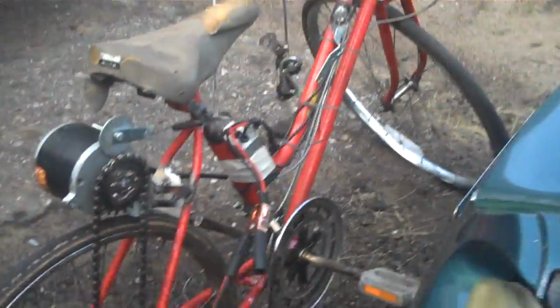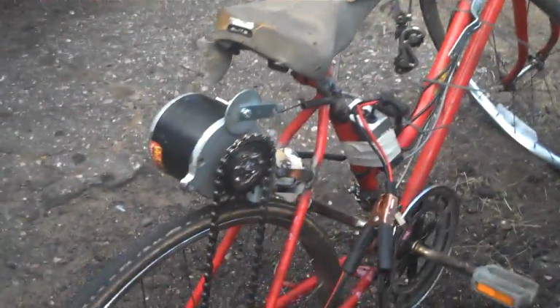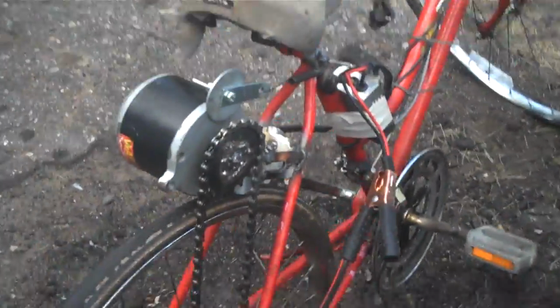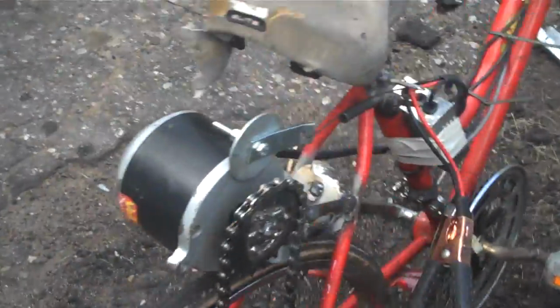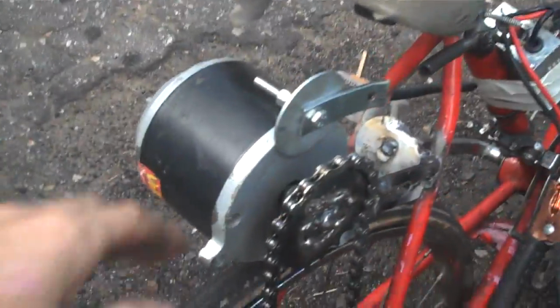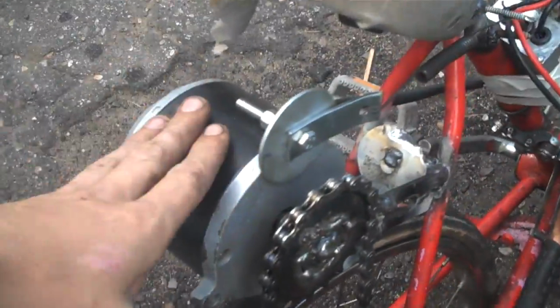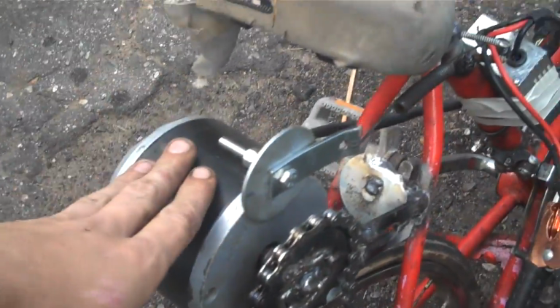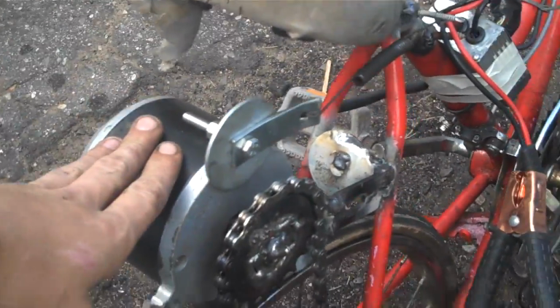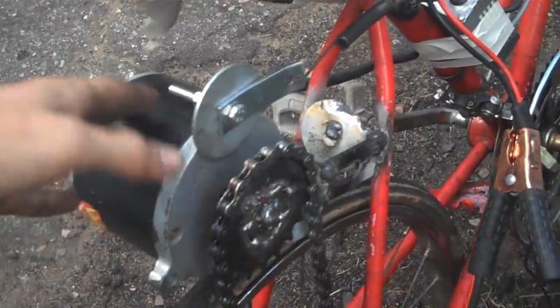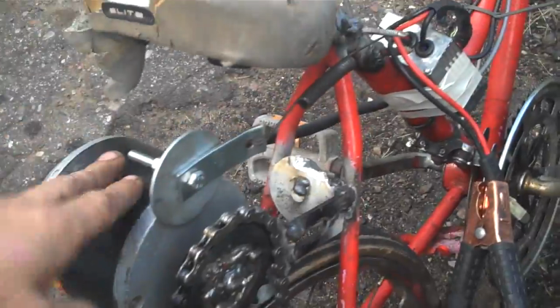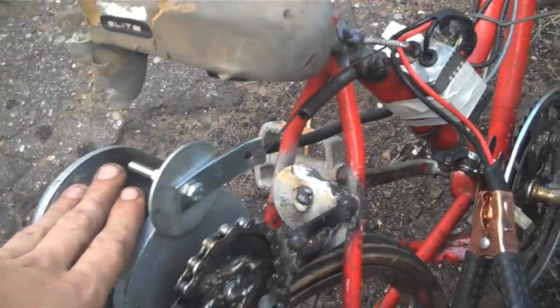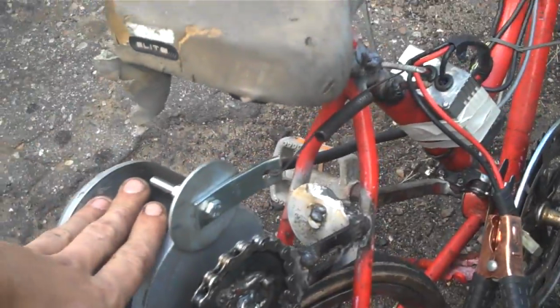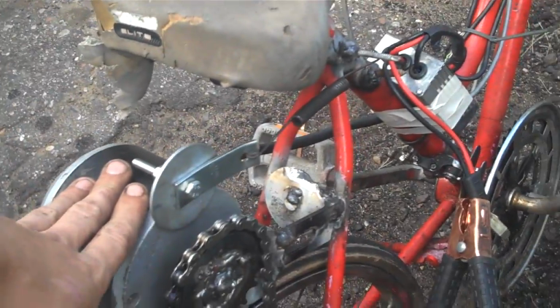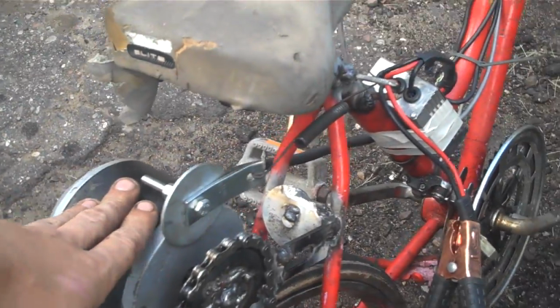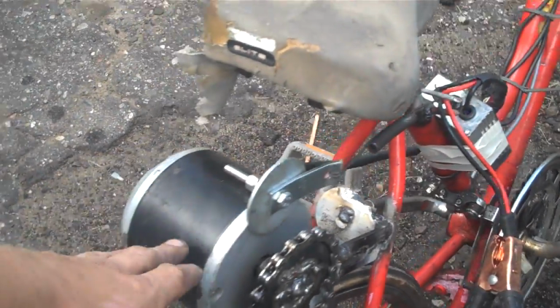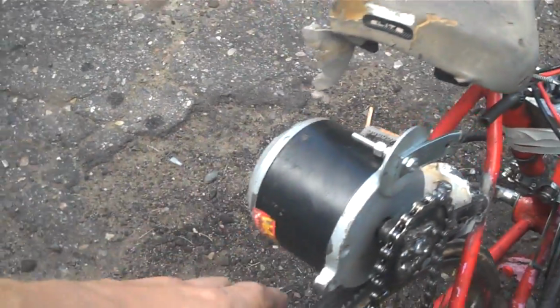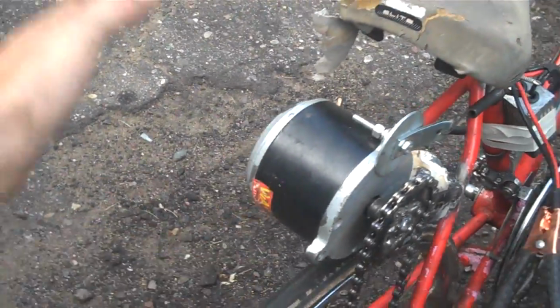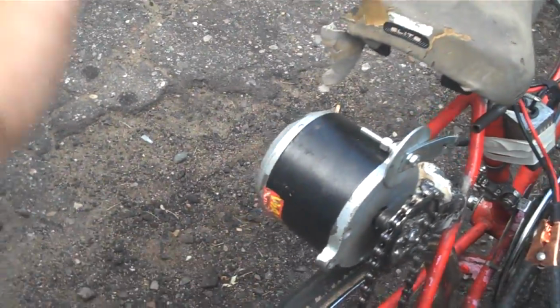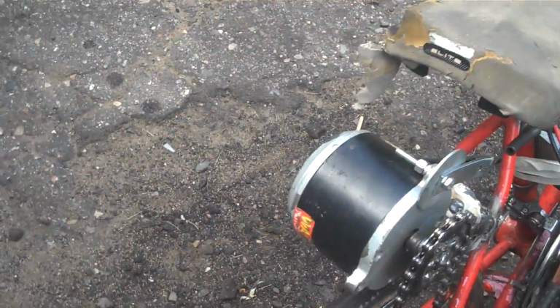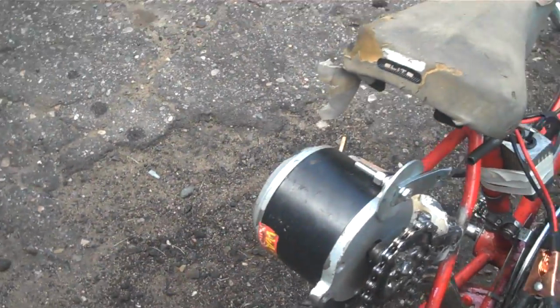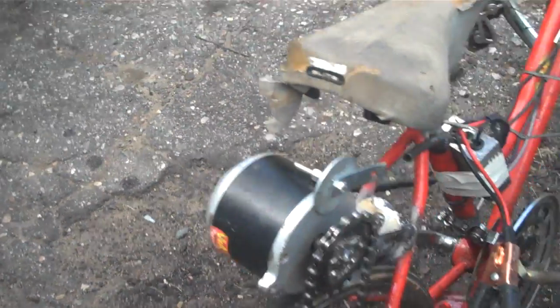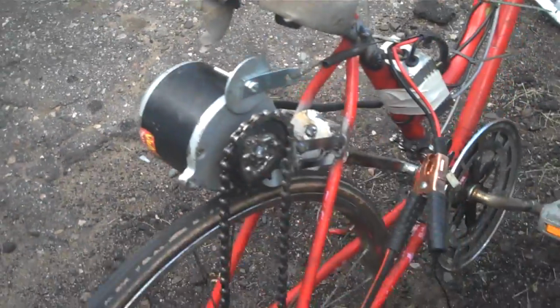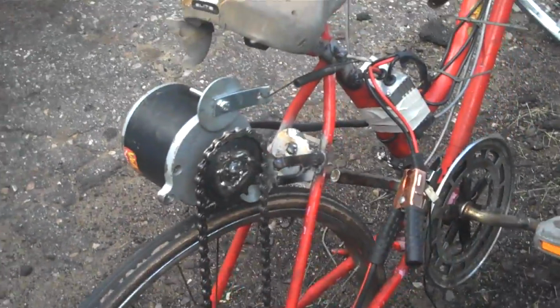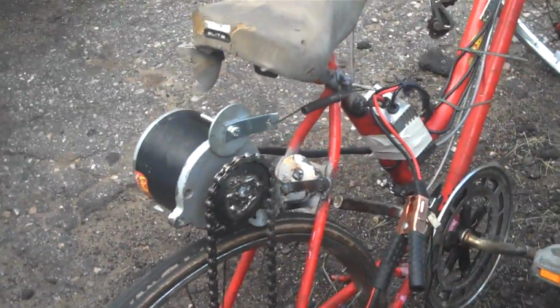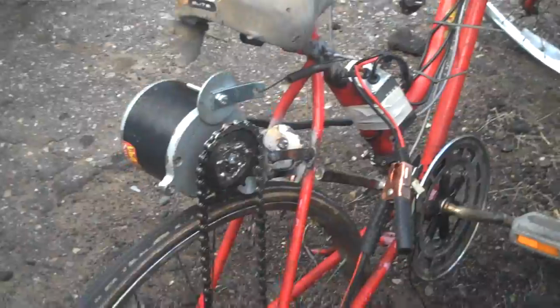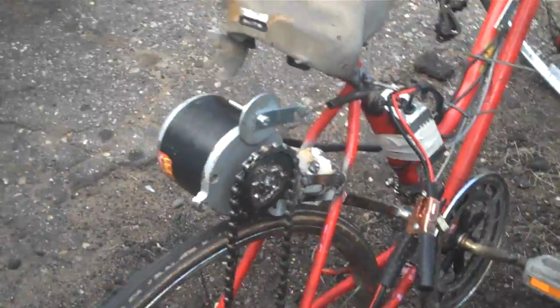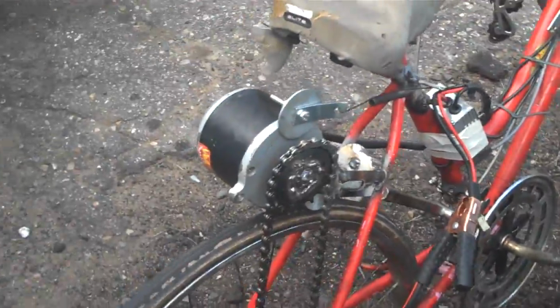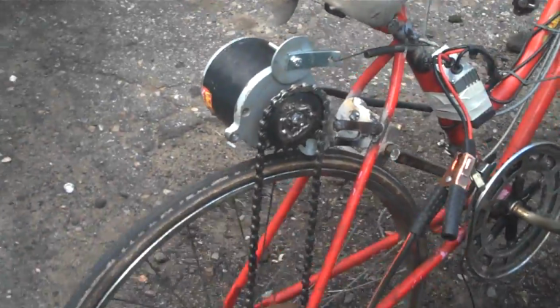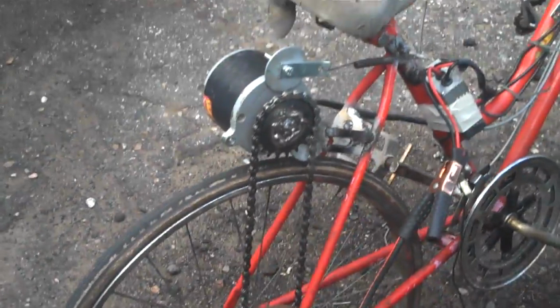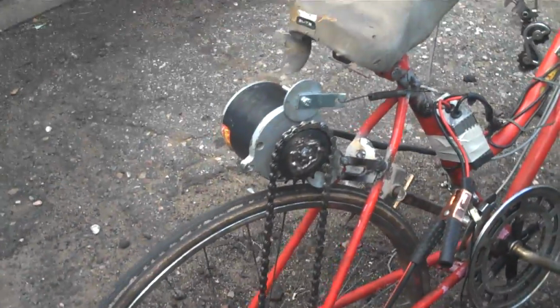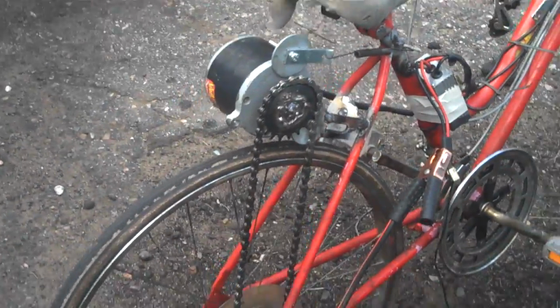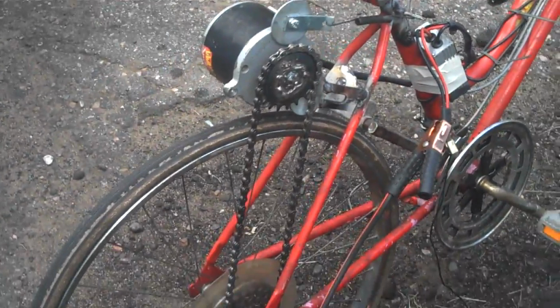What I've done here is taken a 12-volt motor out of a Razor scooter. Razor bikes and all those electric toys use pretty much the same motors in them.